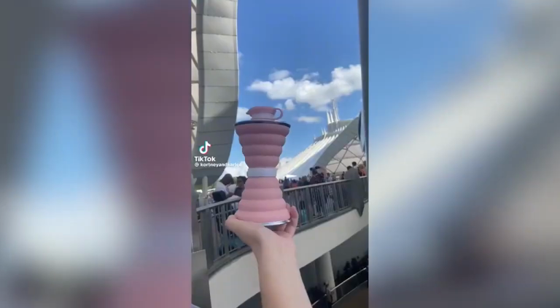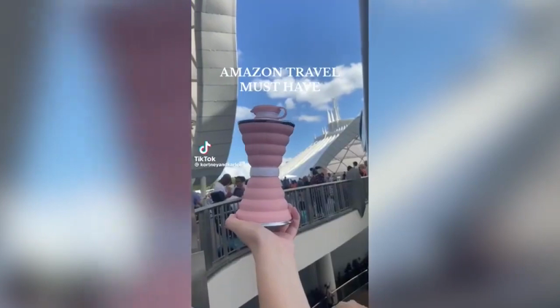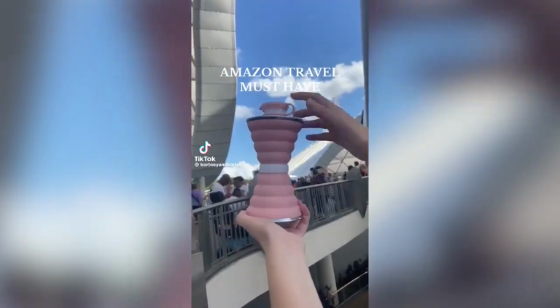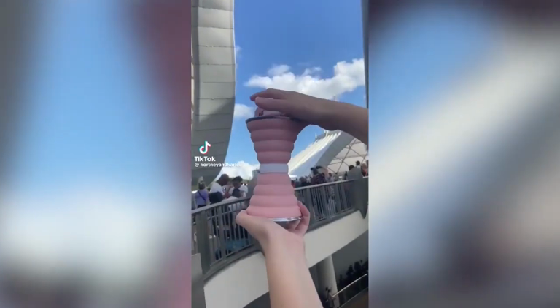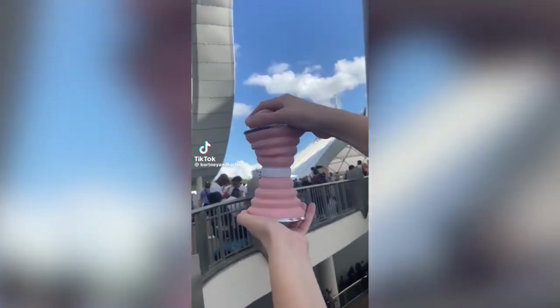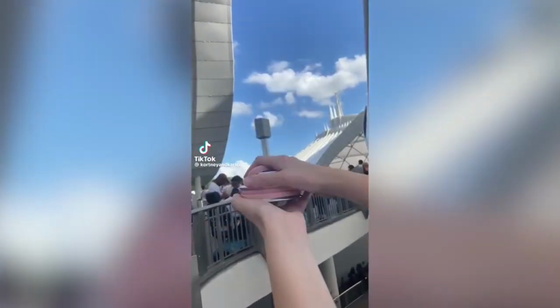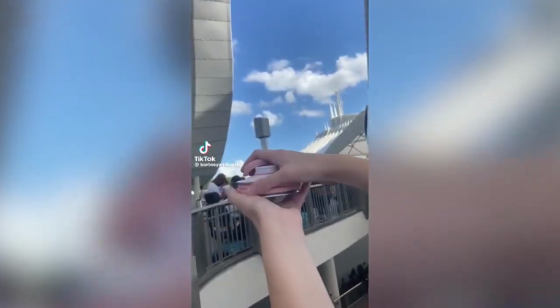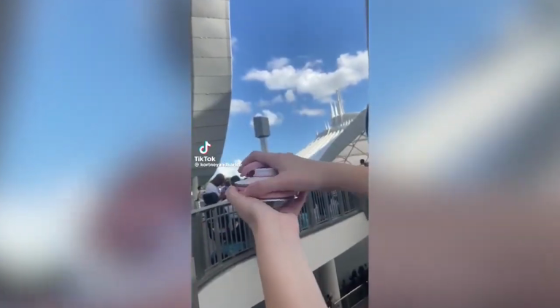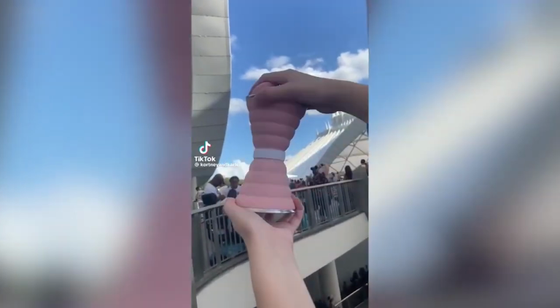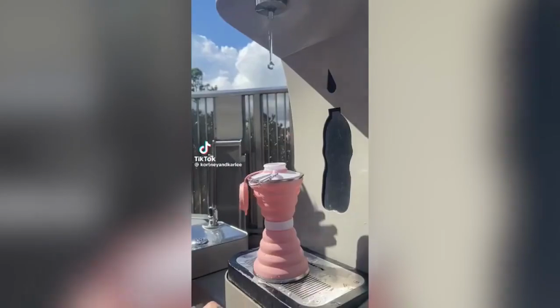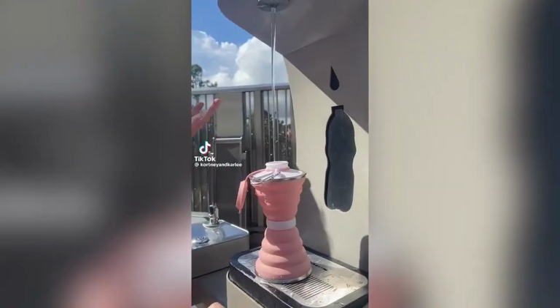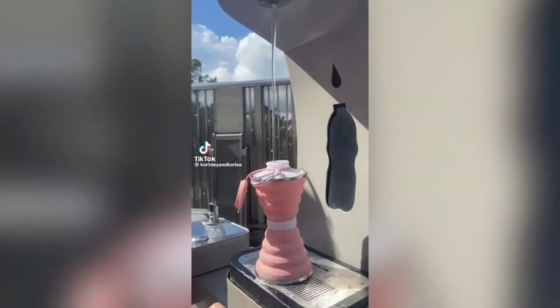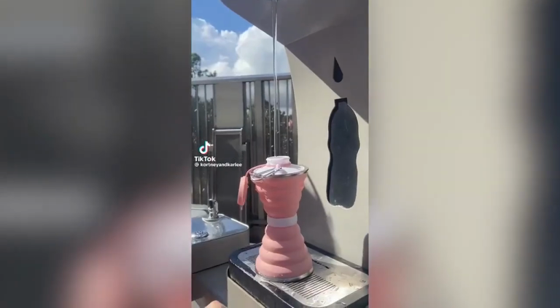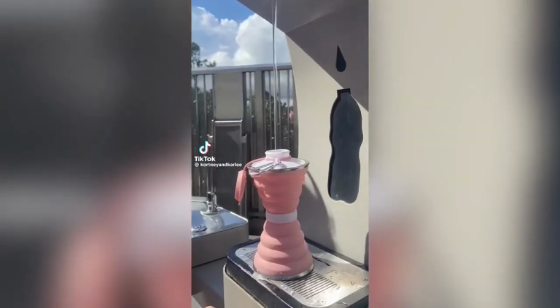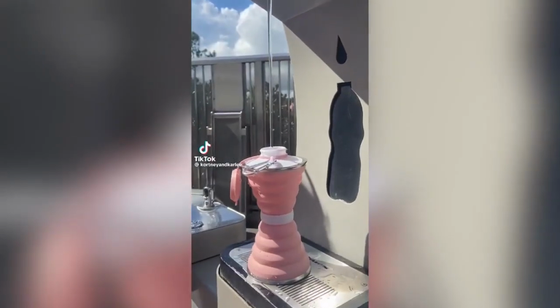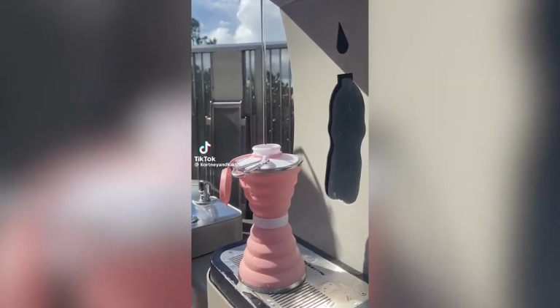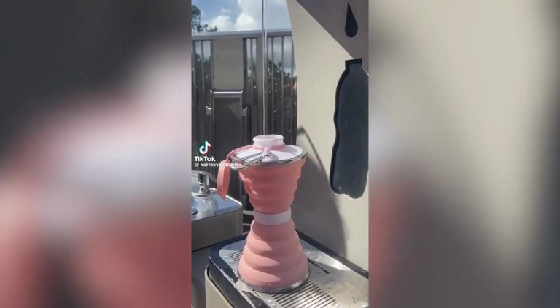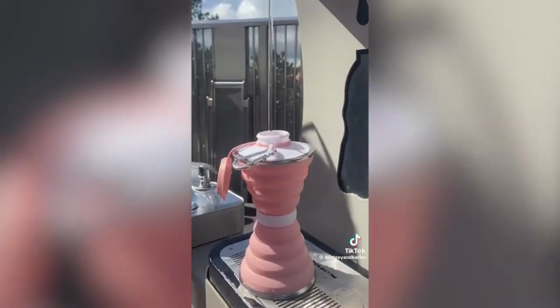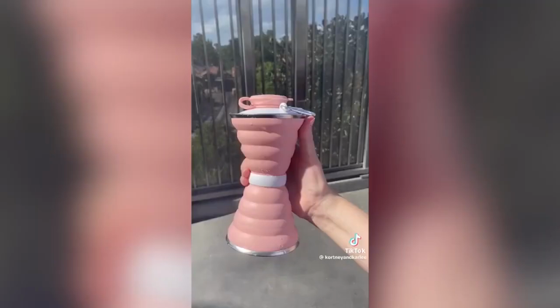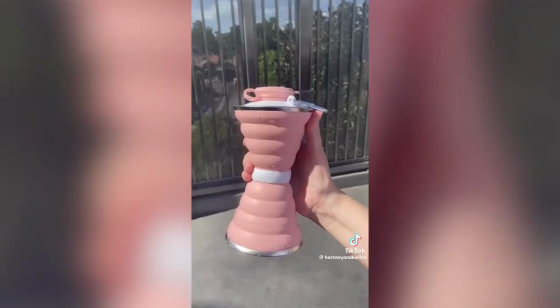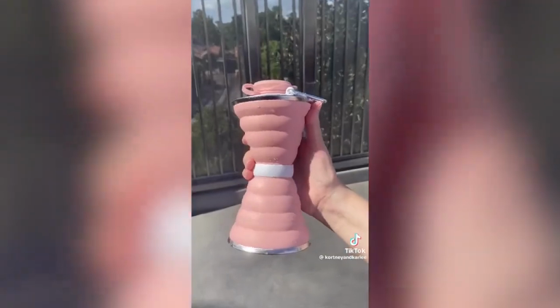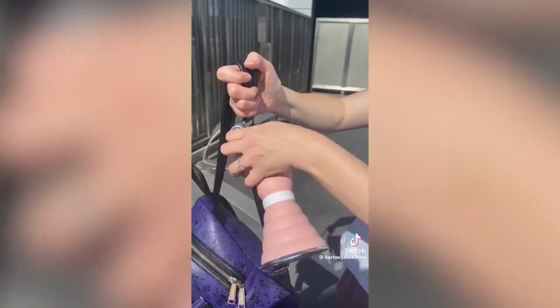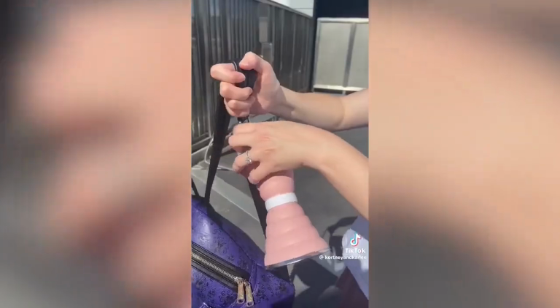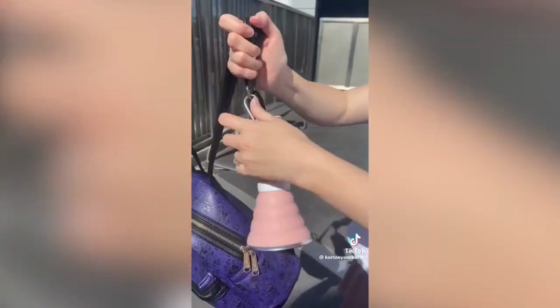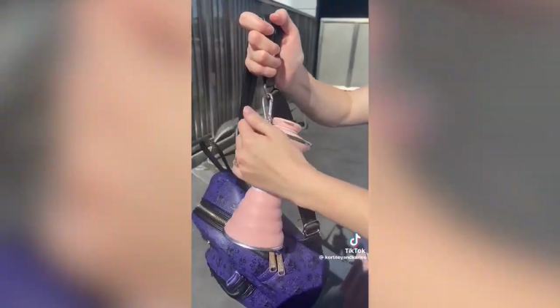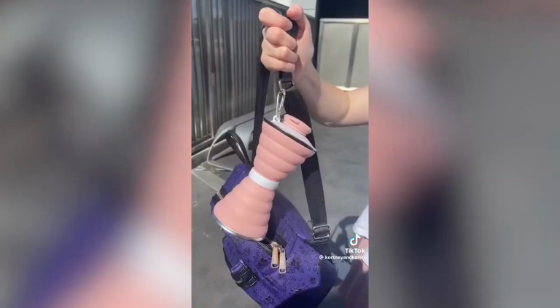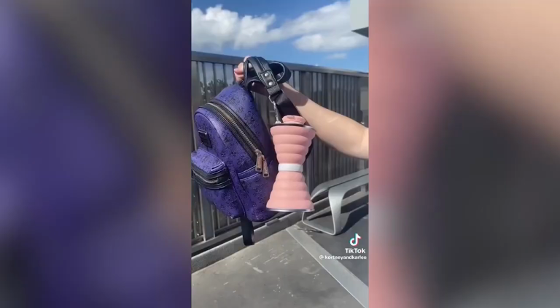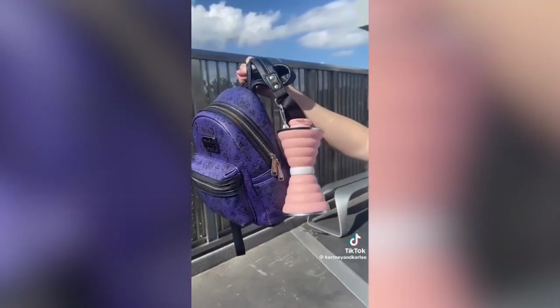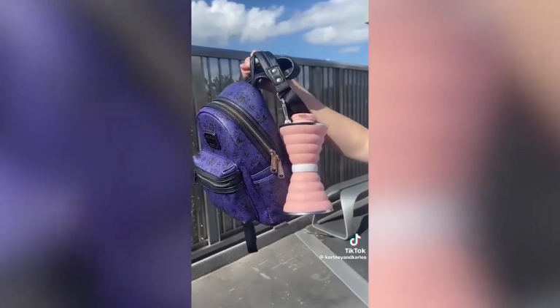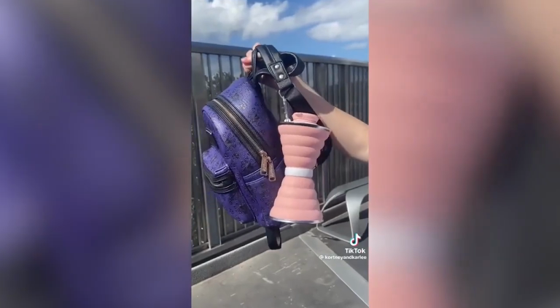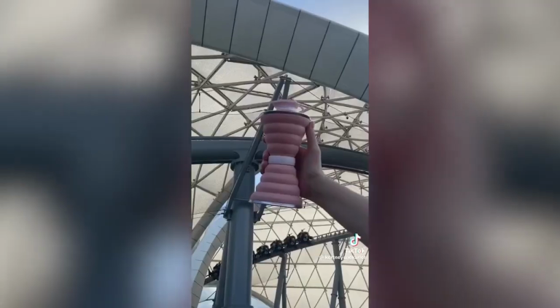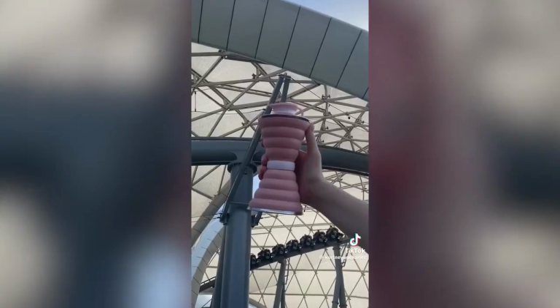On travel must-haves: this is a water bottle that takes up no space. It collapses into a small circle when you're not using it. It is heat resistant and can easily clip onto your backpack or purse.